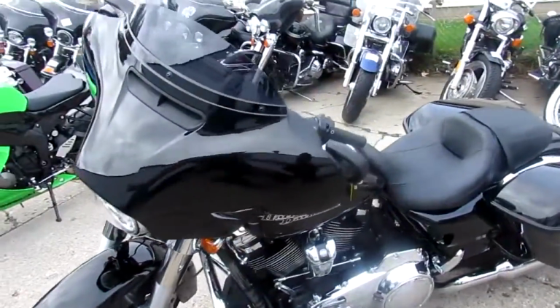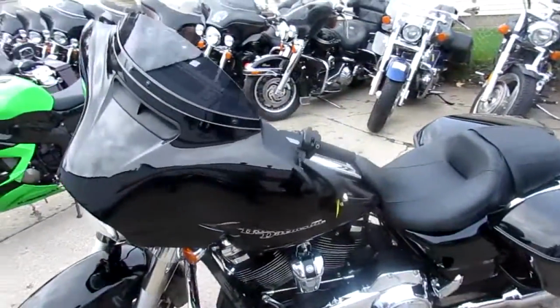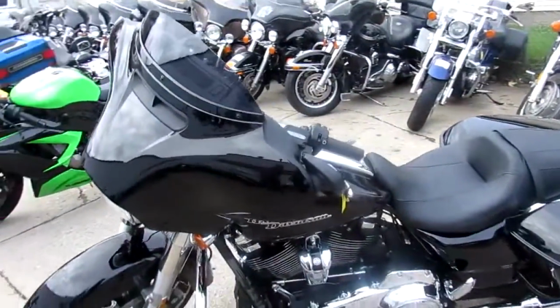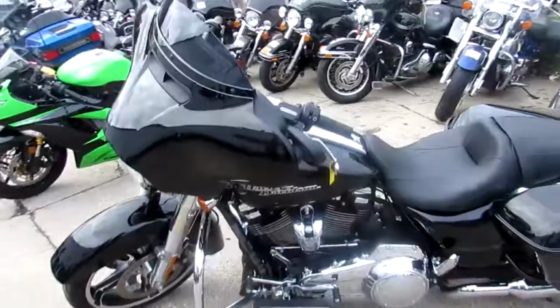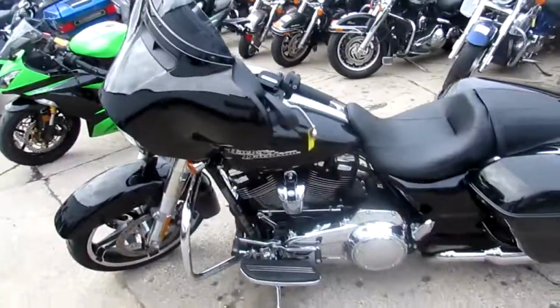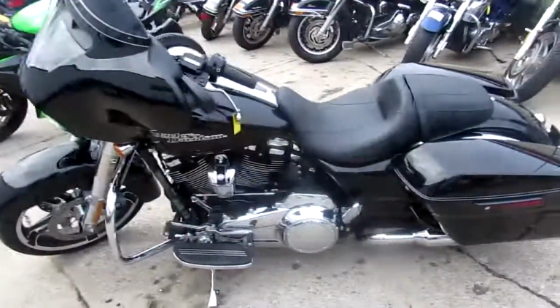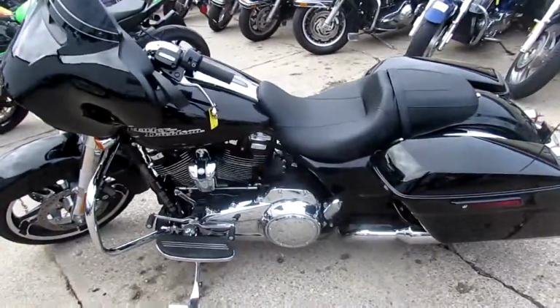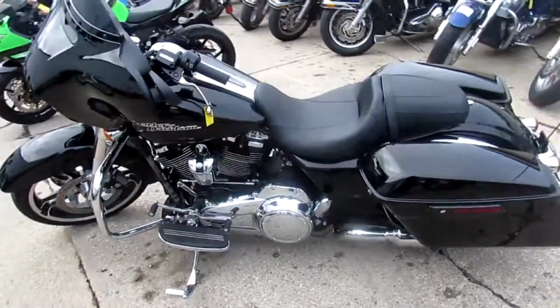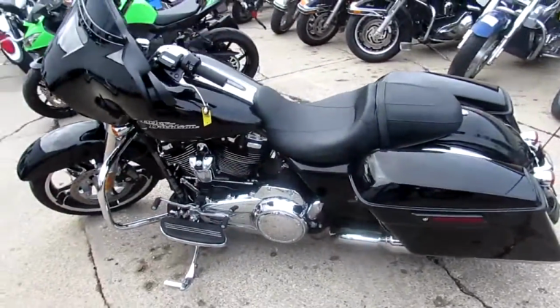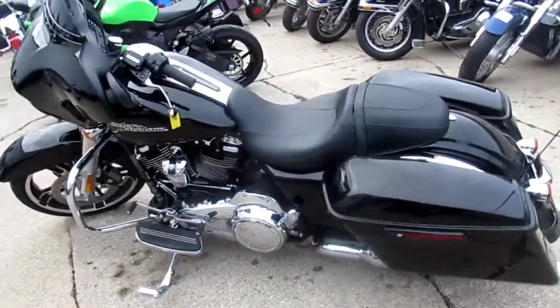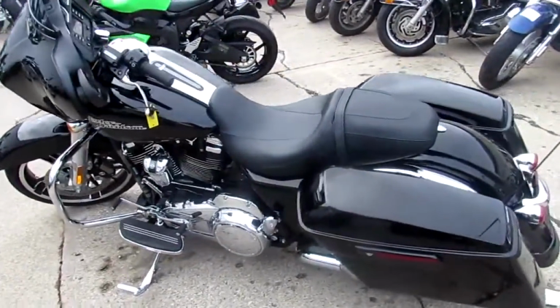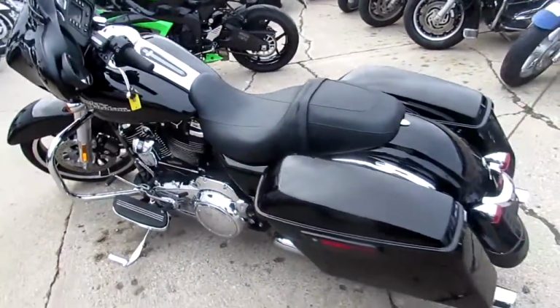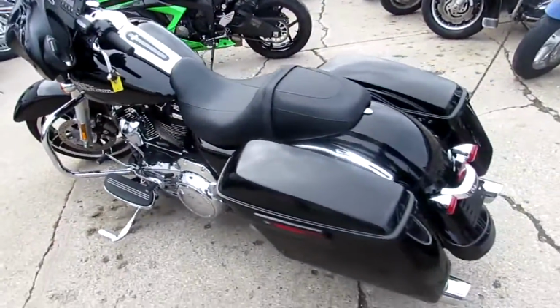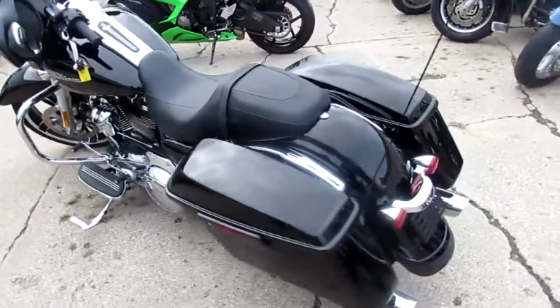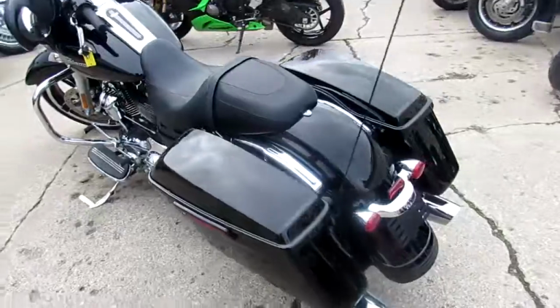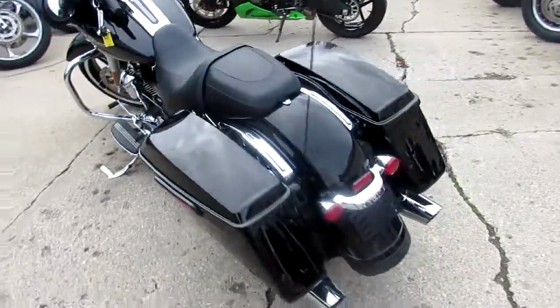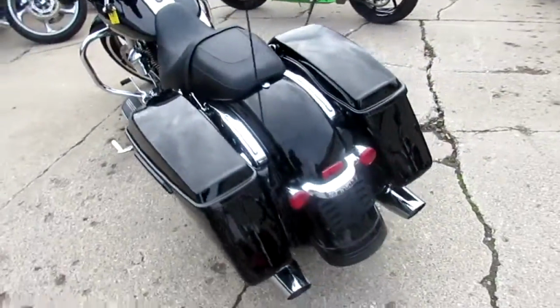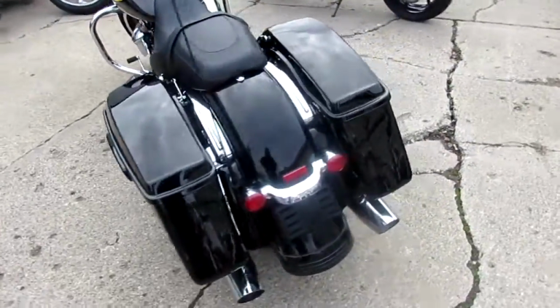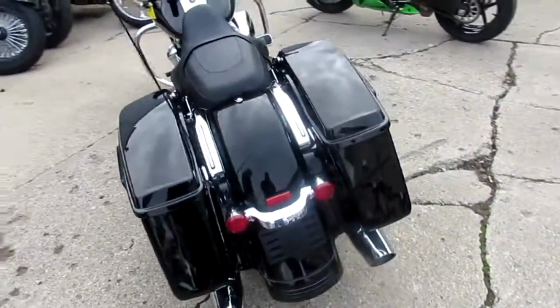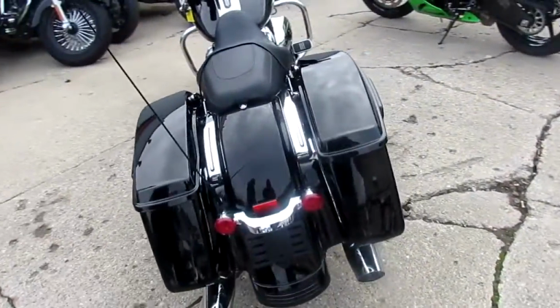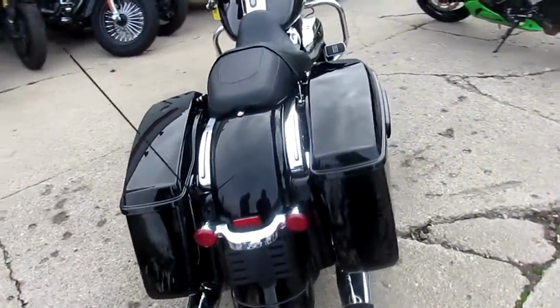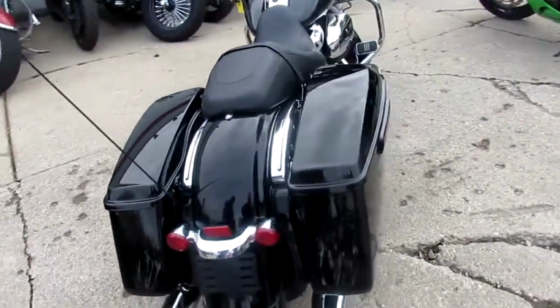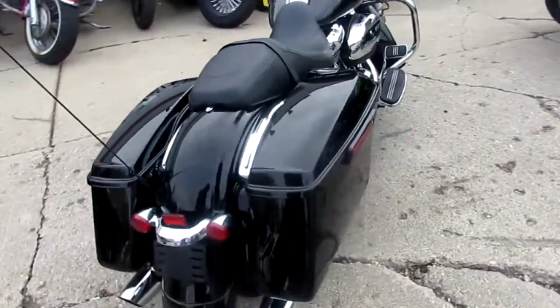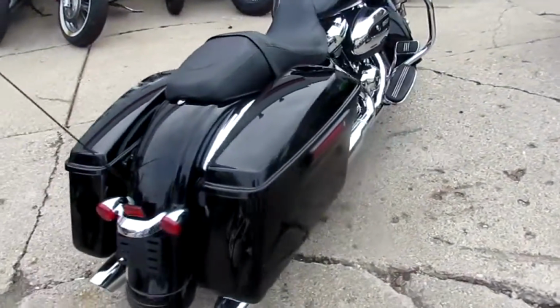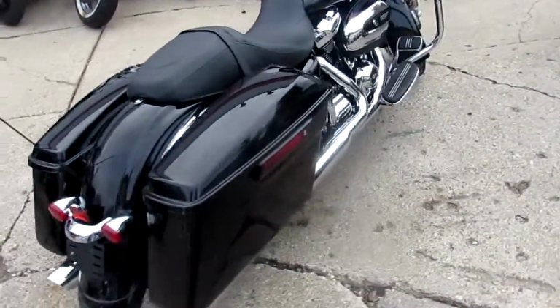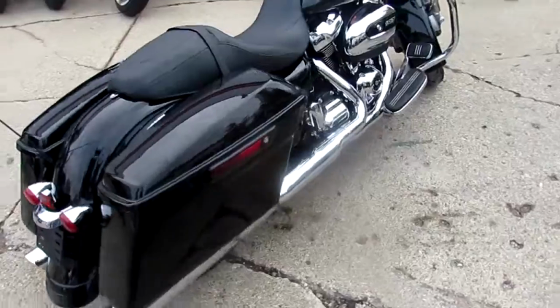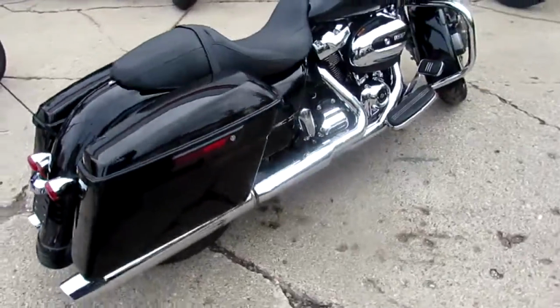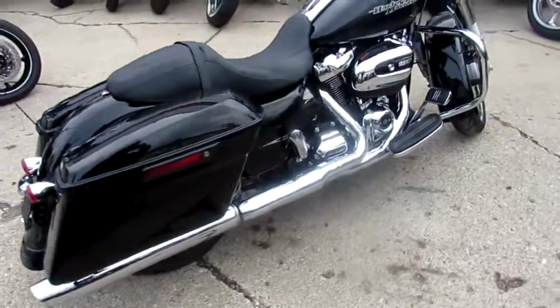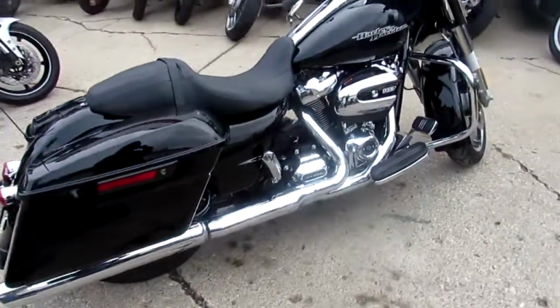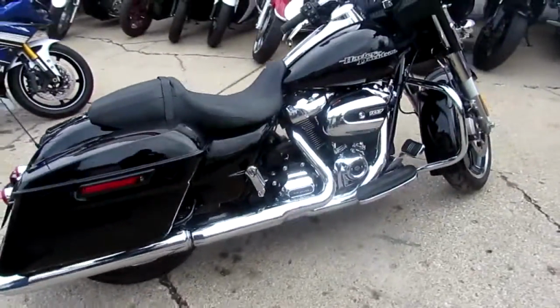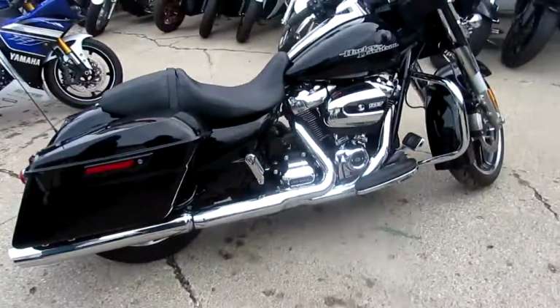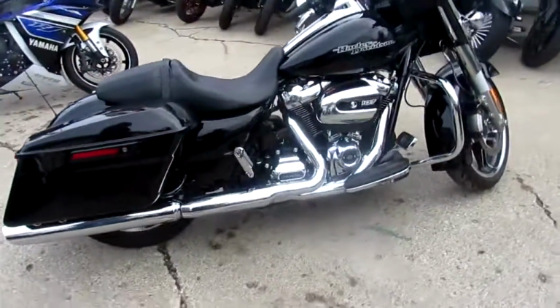It's got the new Milwaukee 8, 107 cubic inch motor — the 2017 Street Glide. Guys, keep an eye on our website, approvalpowersports.com. We've got guaranteed financing, over 500 used bikes, over 300 used Harleys. Call today and you can ride today.